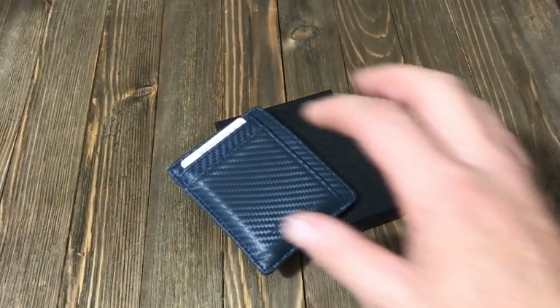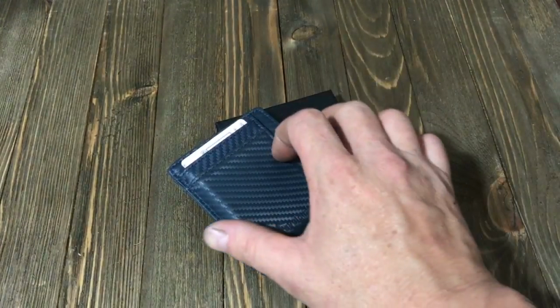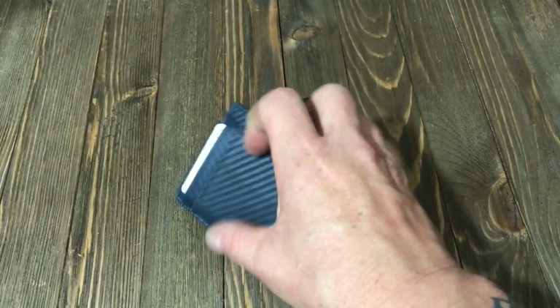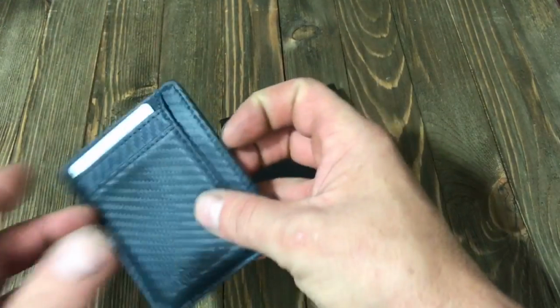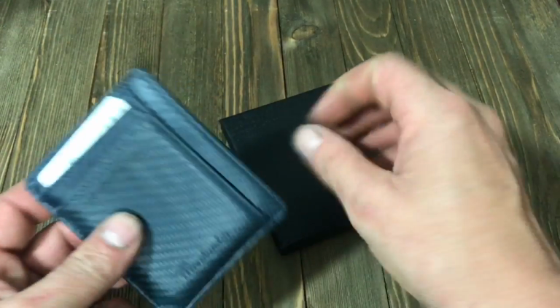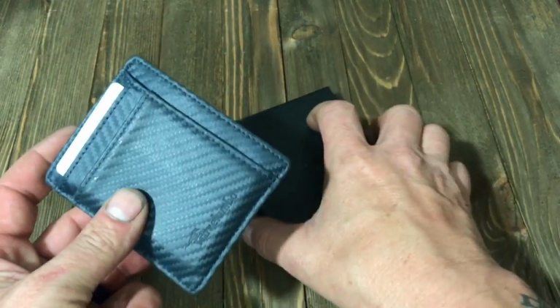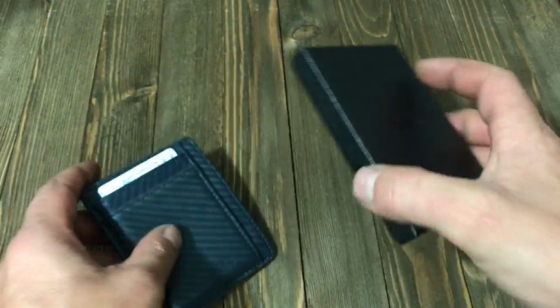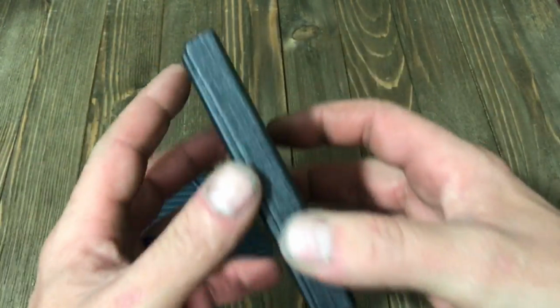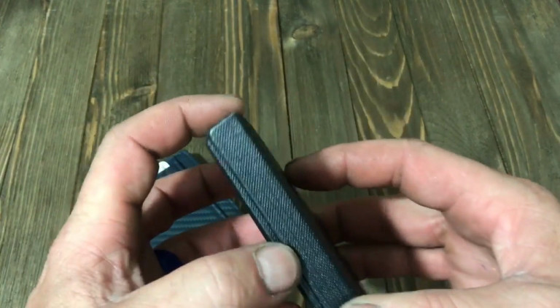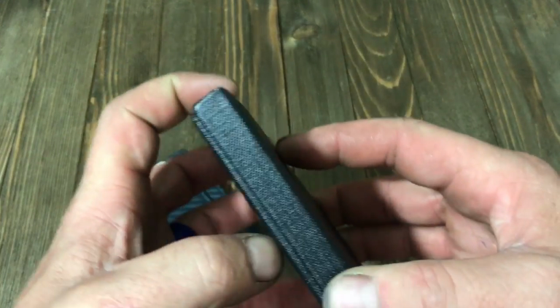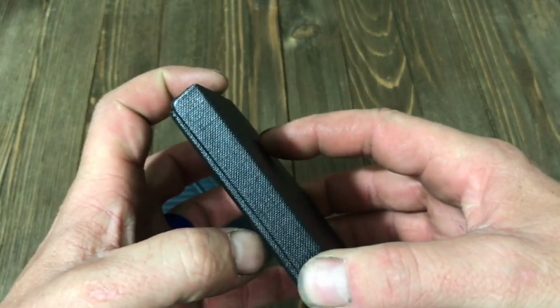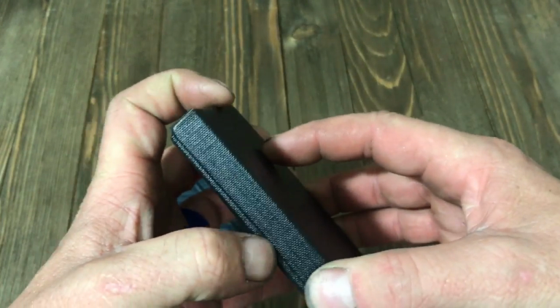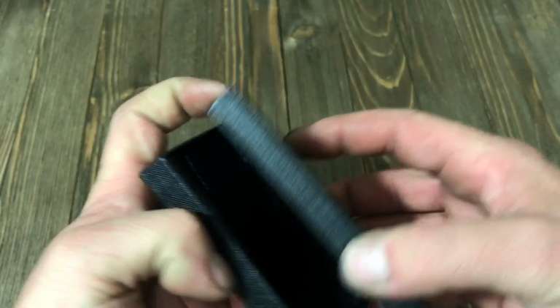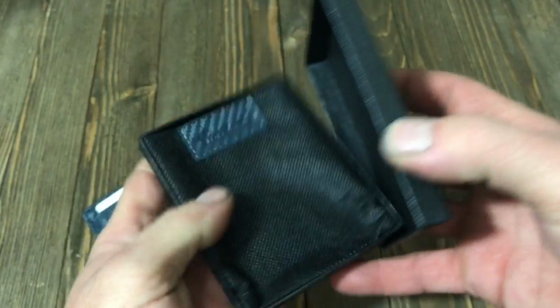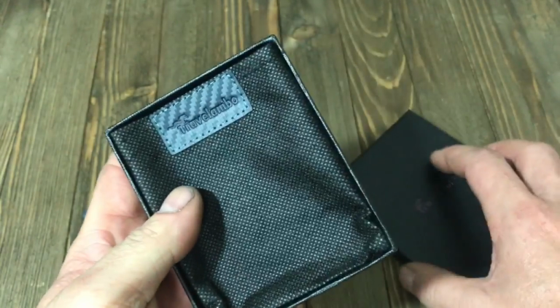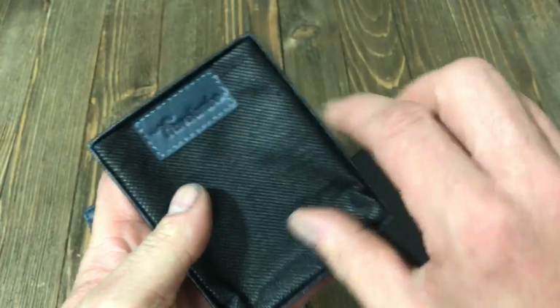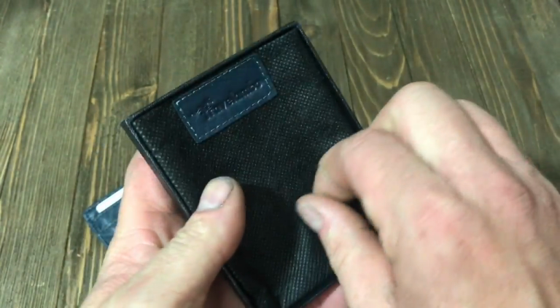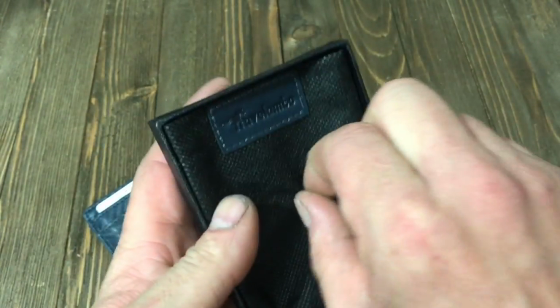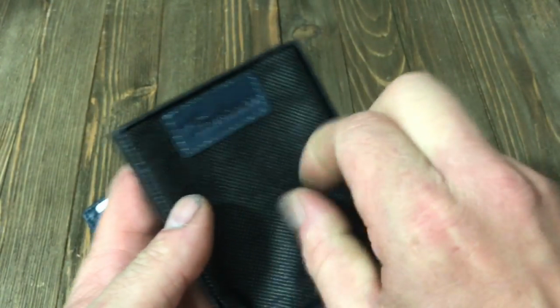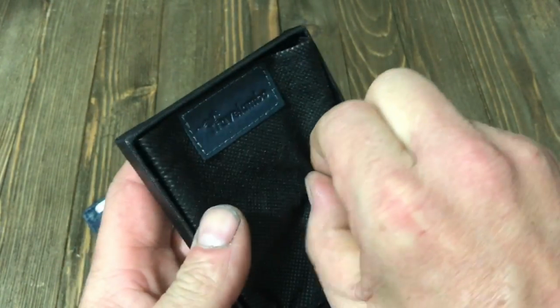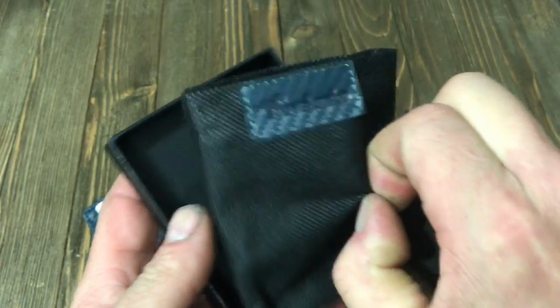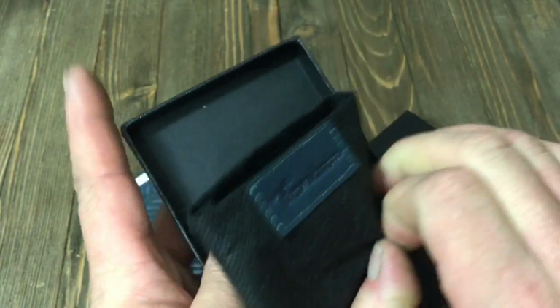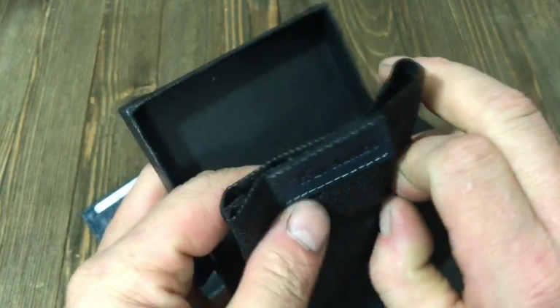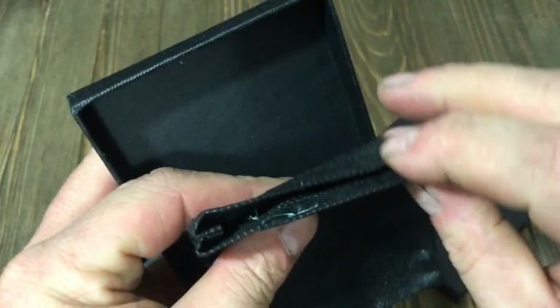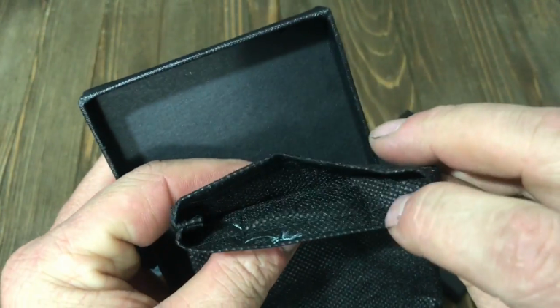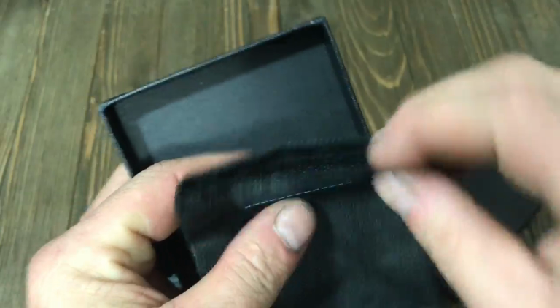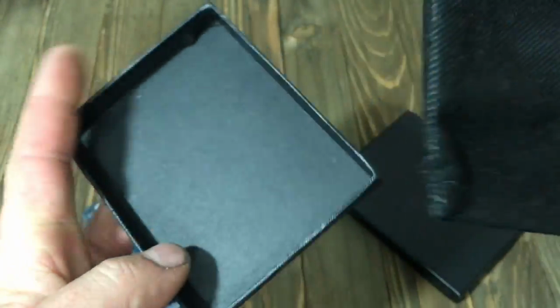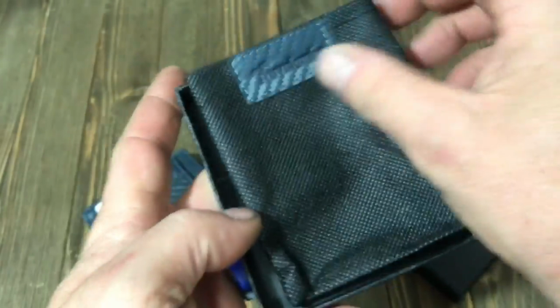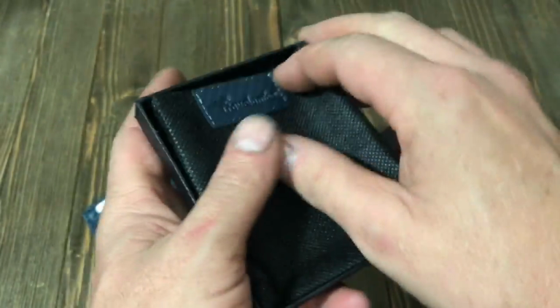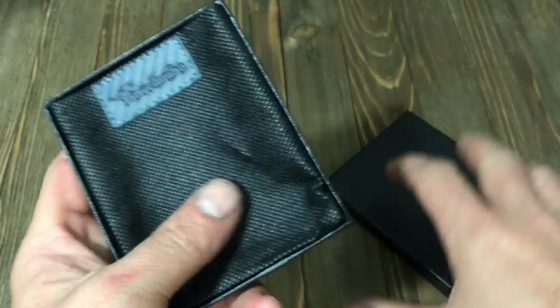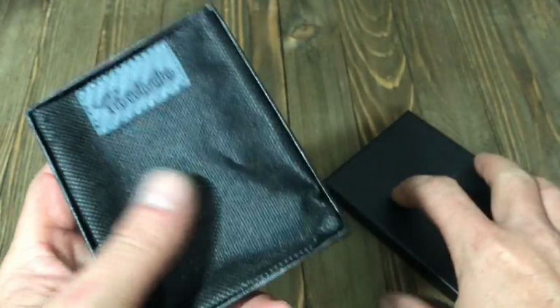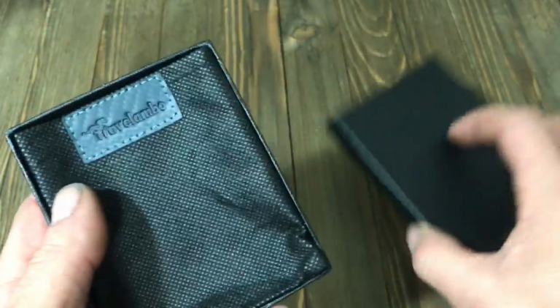Alright guys, as you can see this is the wallet I am referring to. This is the cool box that it comes in. It even comes in this cool little bag that it came shipped in. Very nice — just a cool little attention to detail.